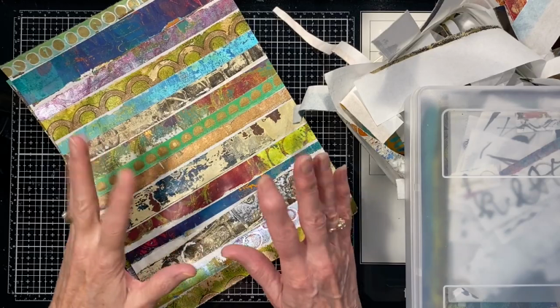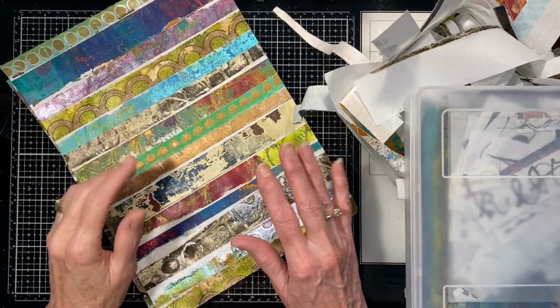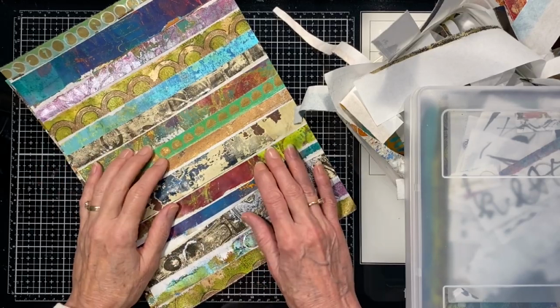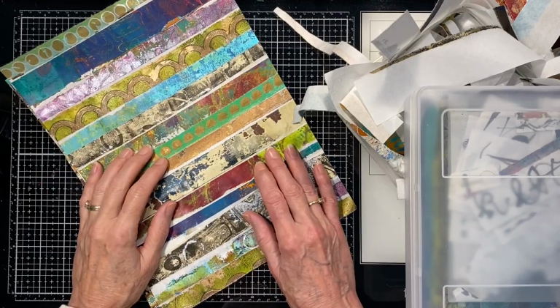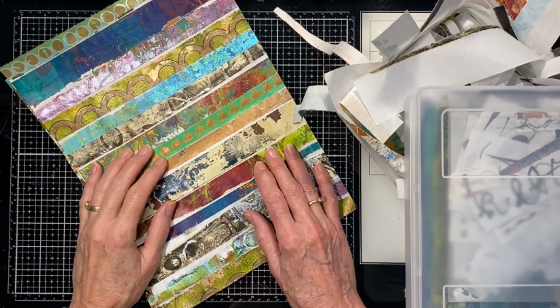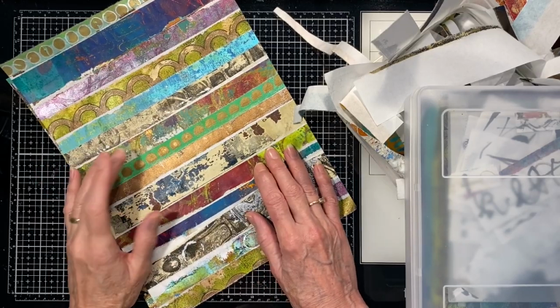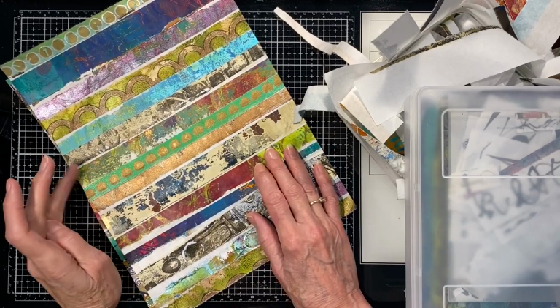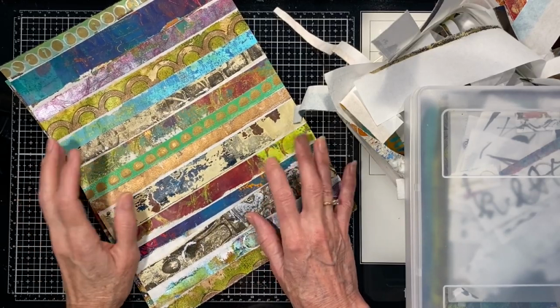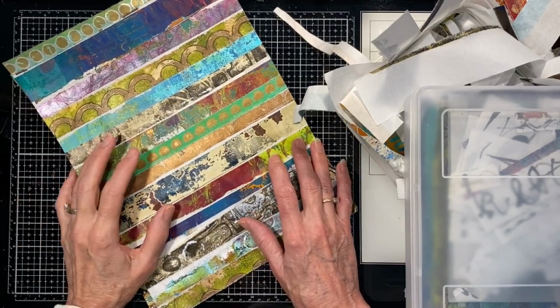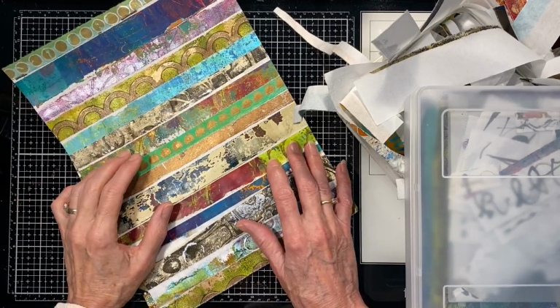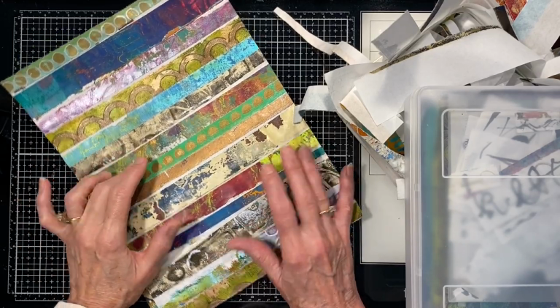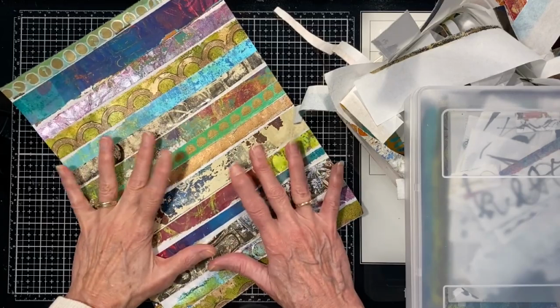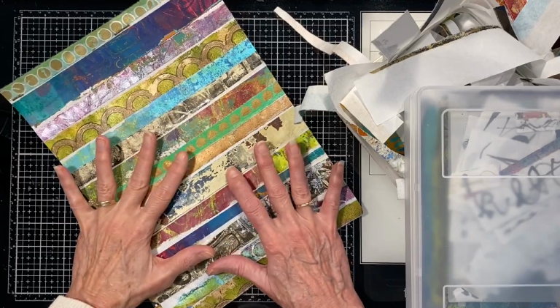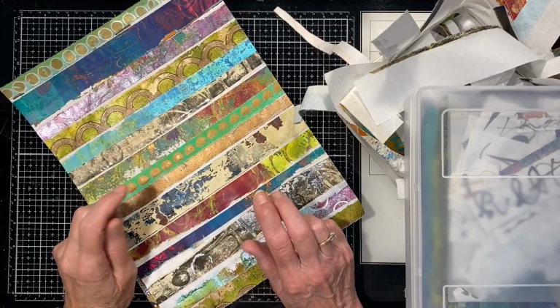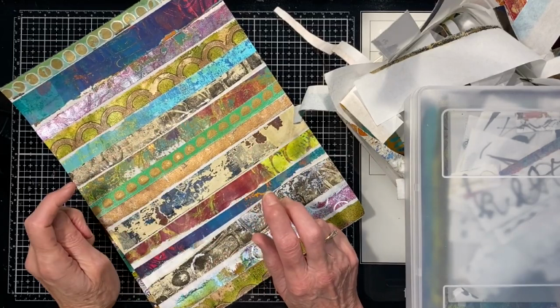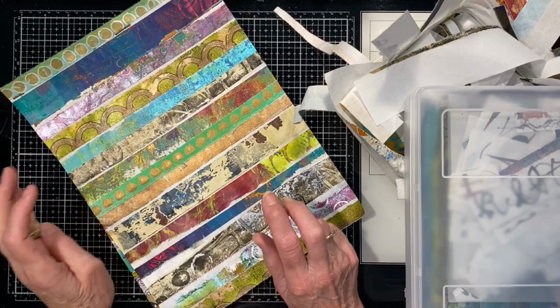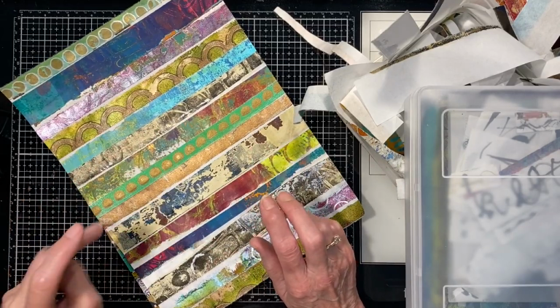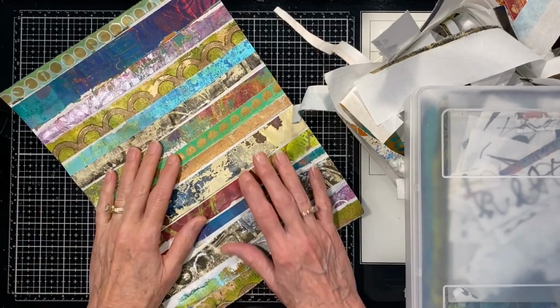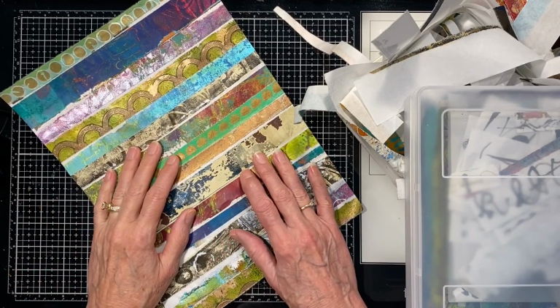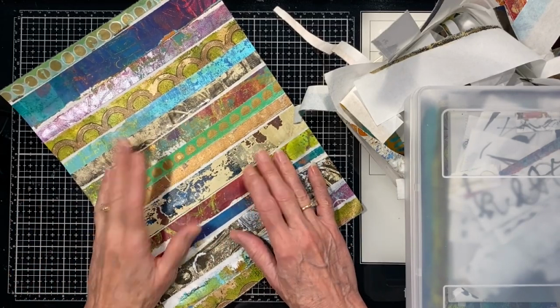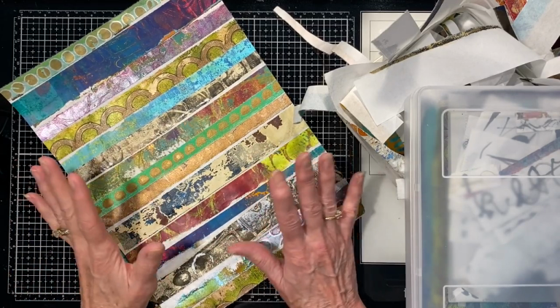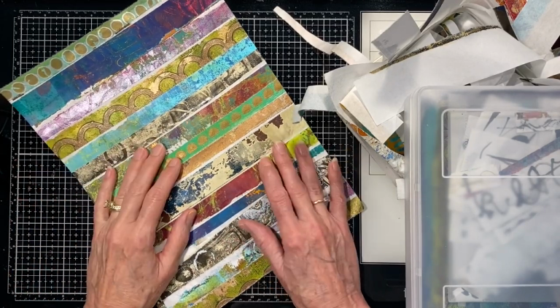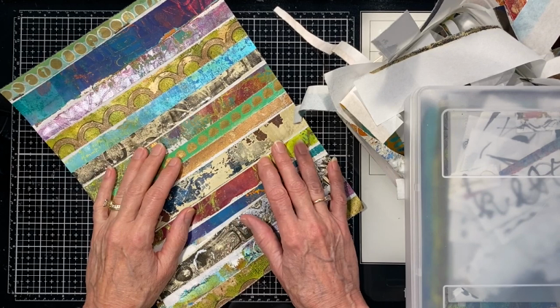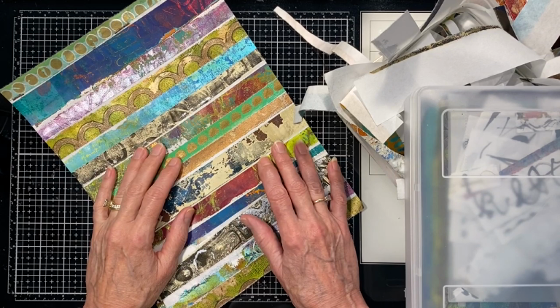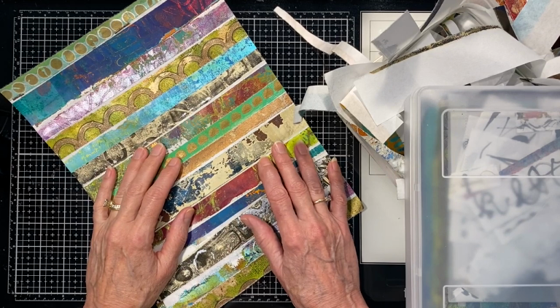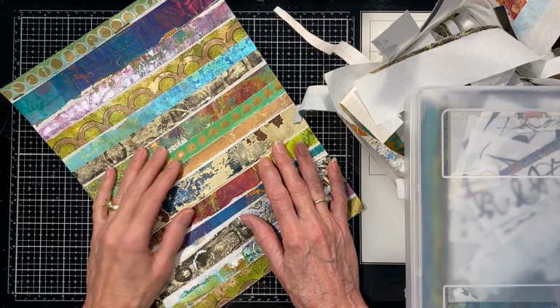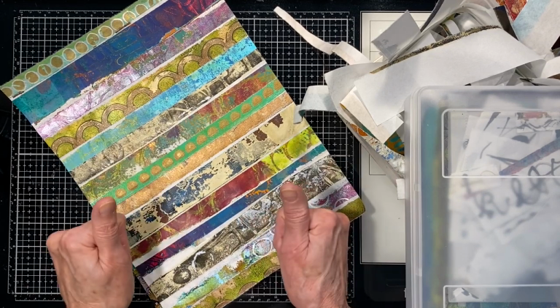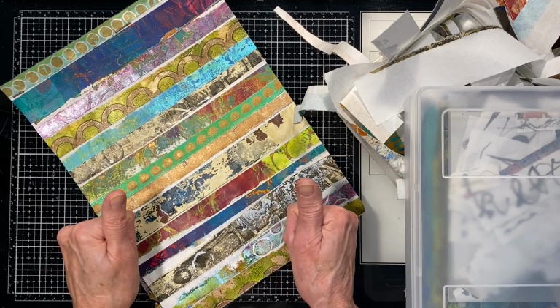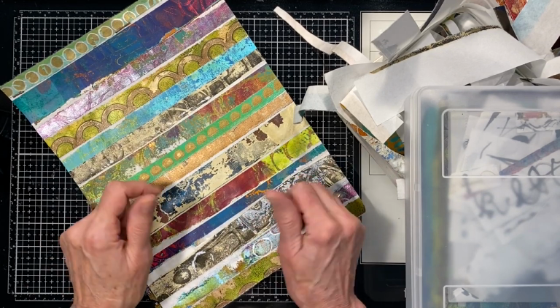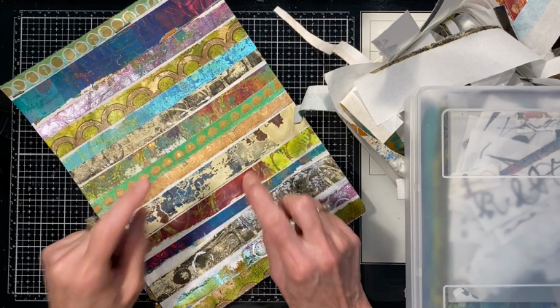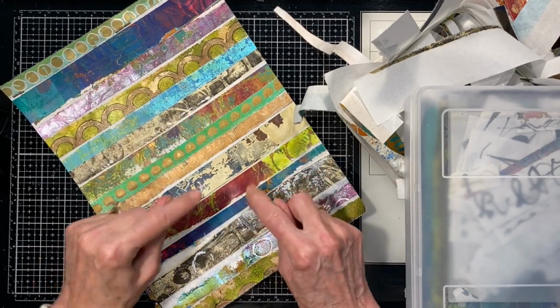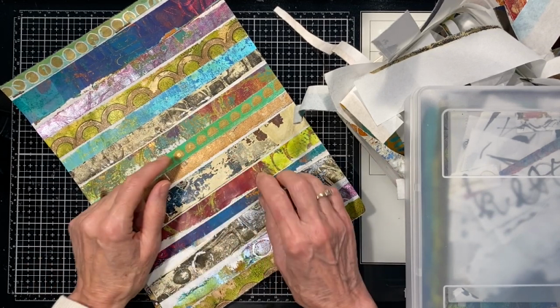Hello and welcome back. This is Sheri with Heart and Soulful in the studio today with a fun new video using scraps. If you're just brand new to my channel, welcome. I hope if you enjoyed this video, you'll give me a thumbs up and leave lots of comments below.